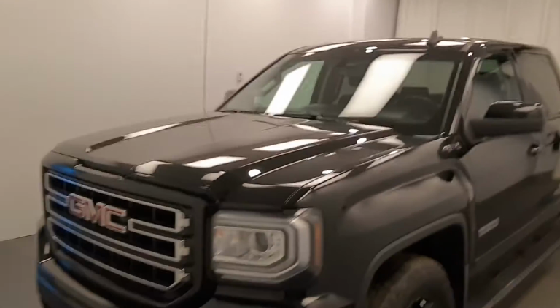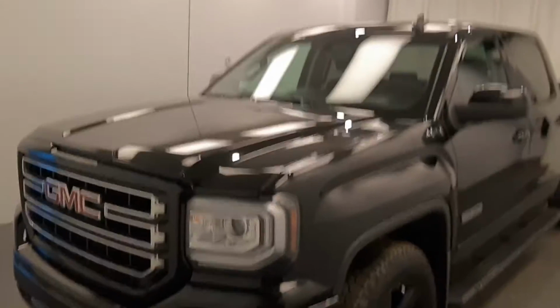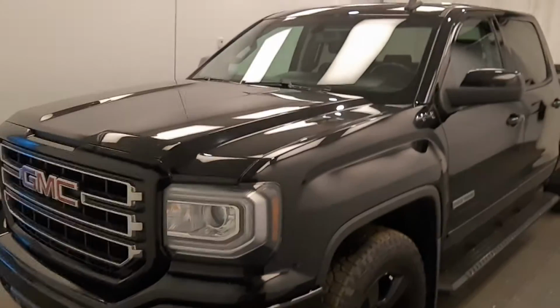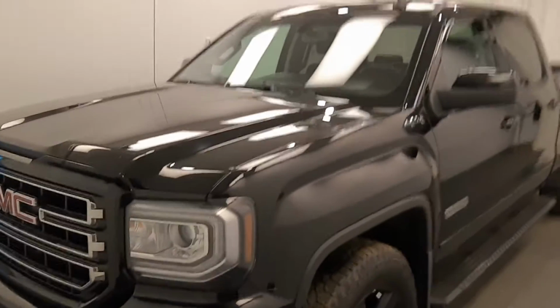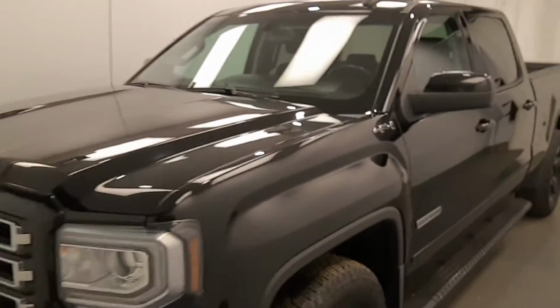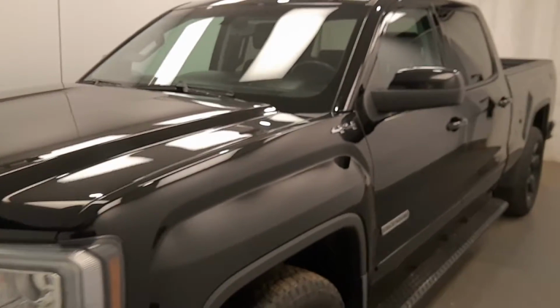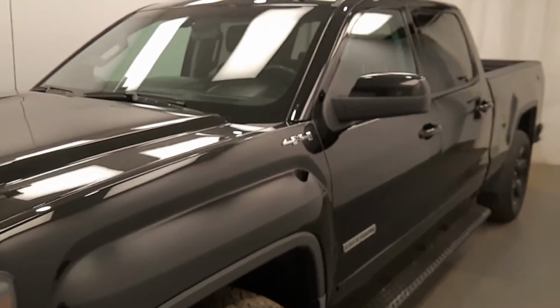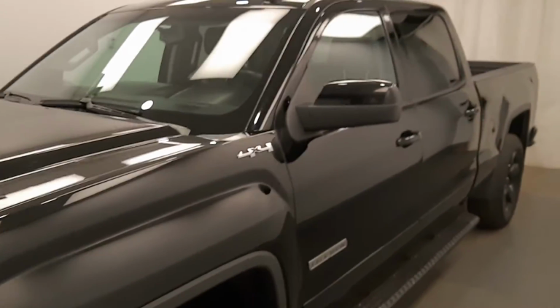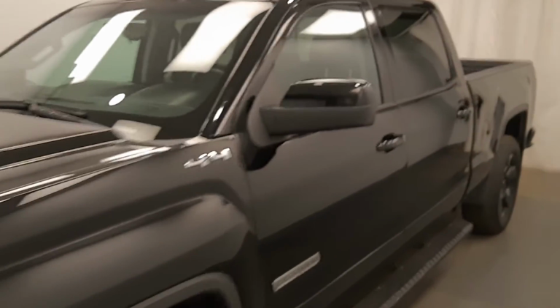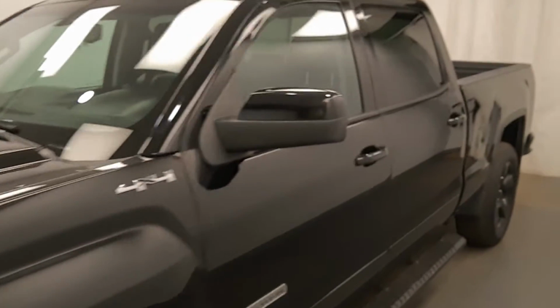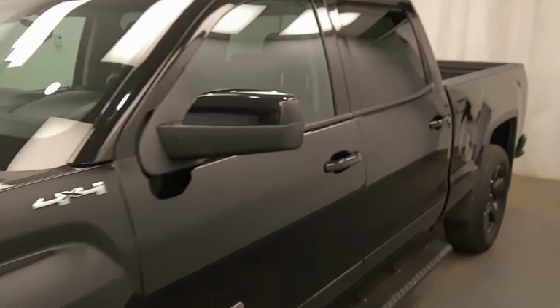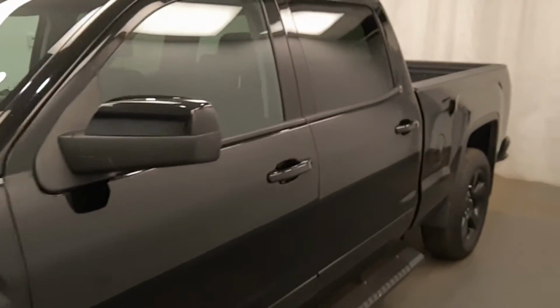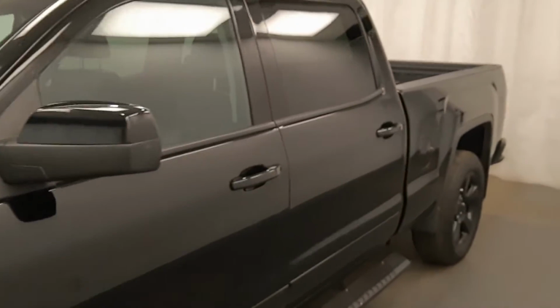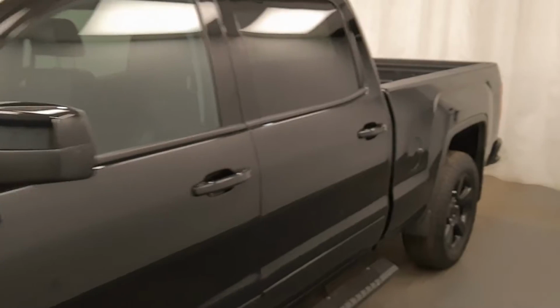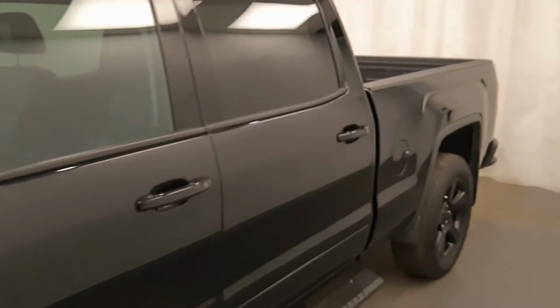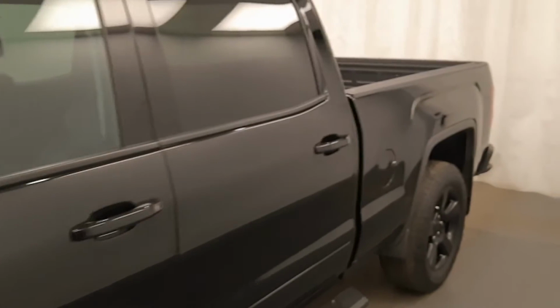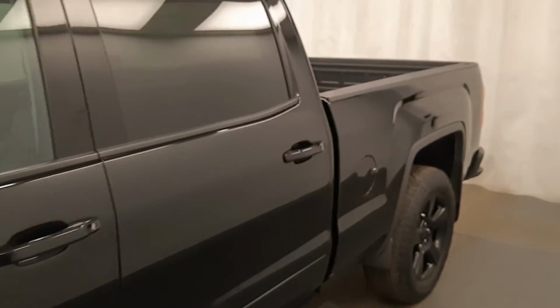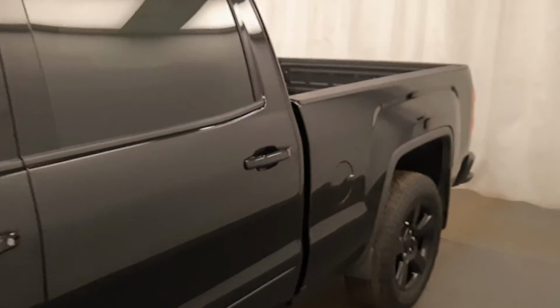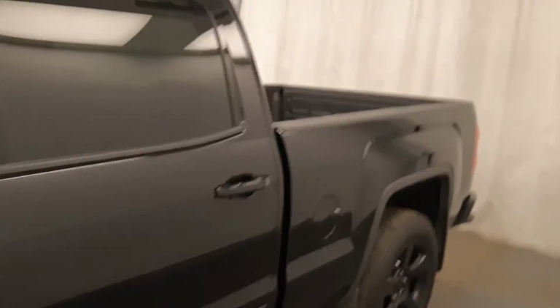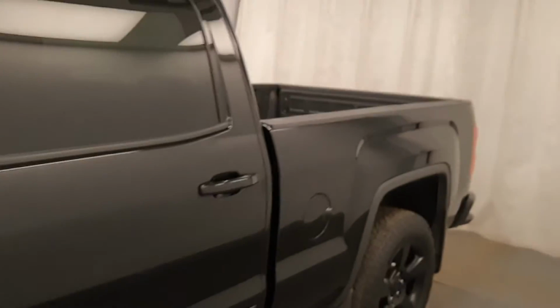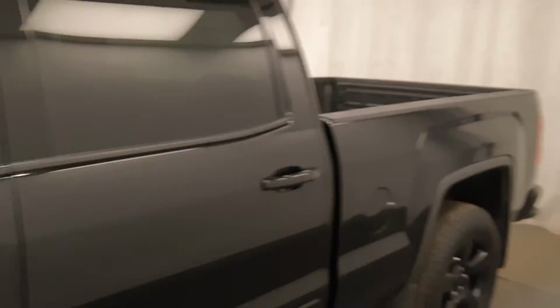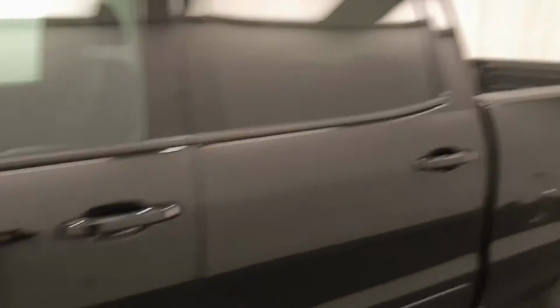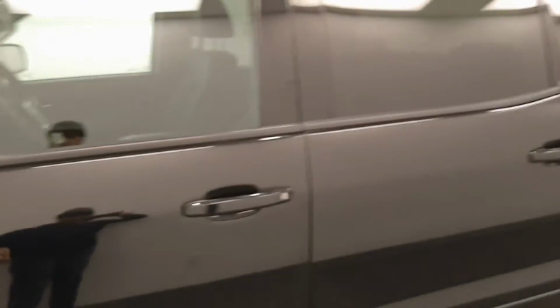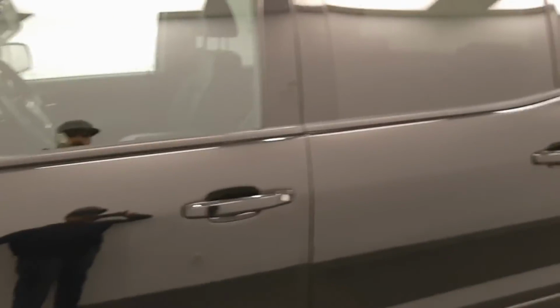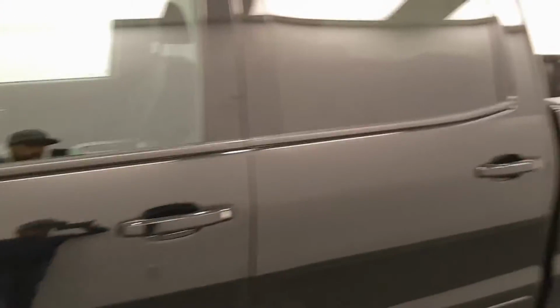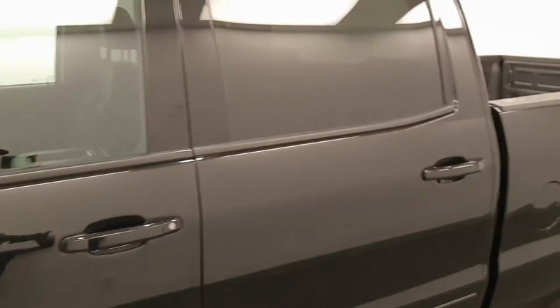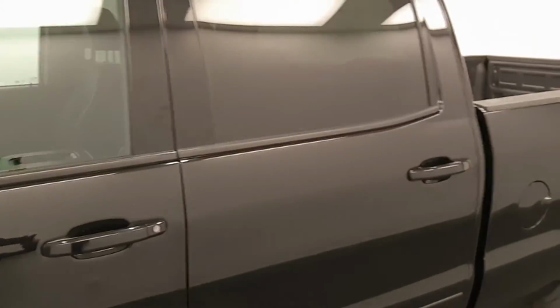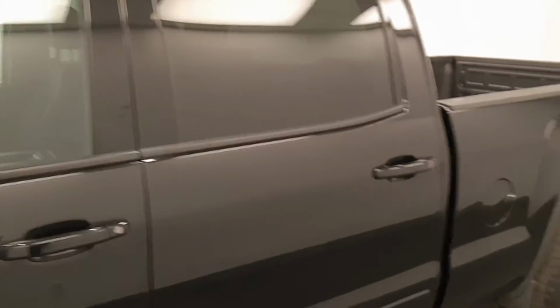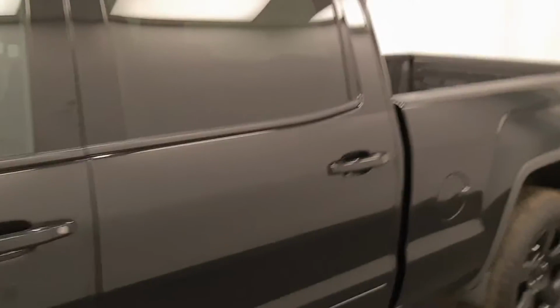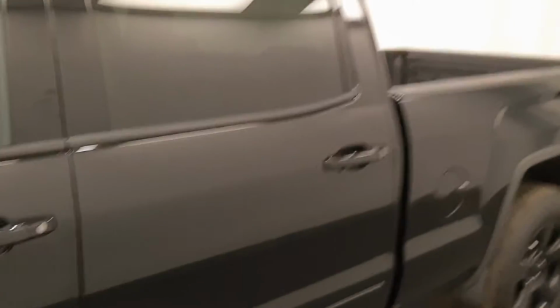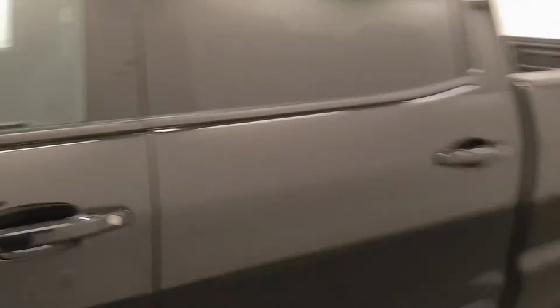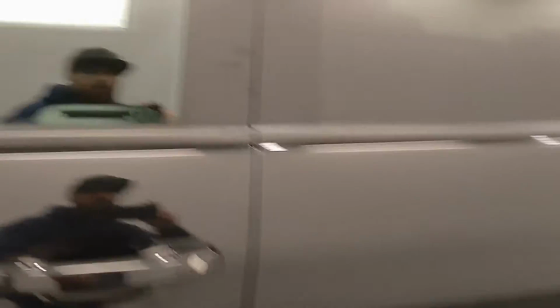This is stock number 223754, 2017 GMC Sierra 1500. It is an elevation edition, it is a crew cab, and it is black in color.